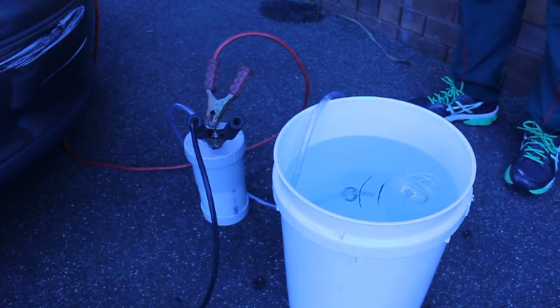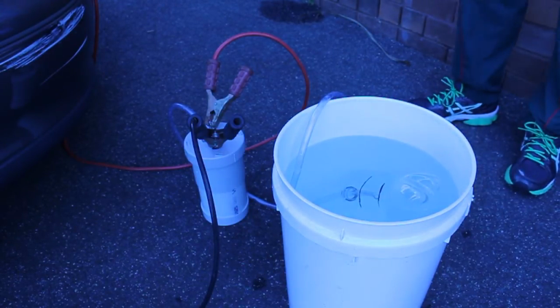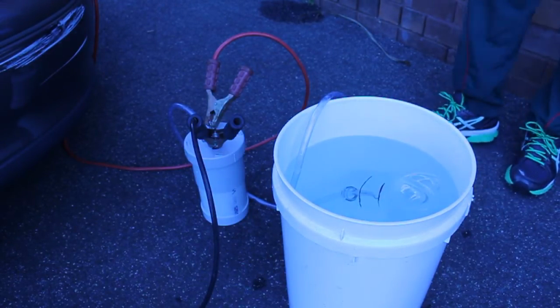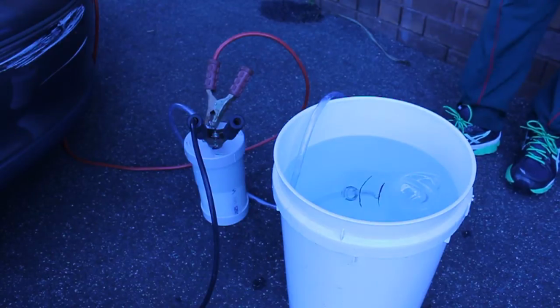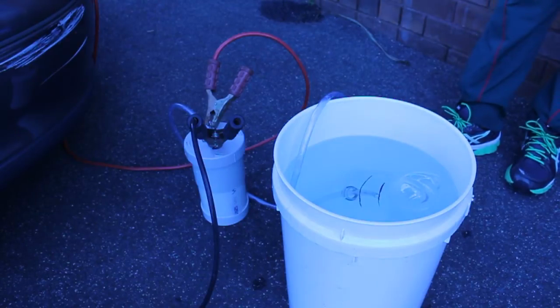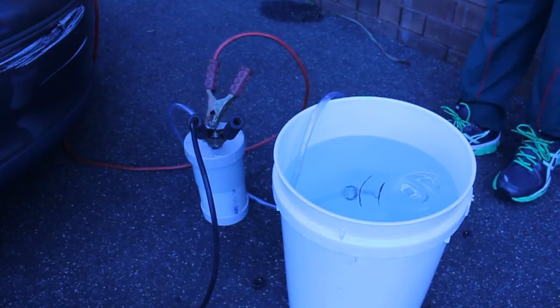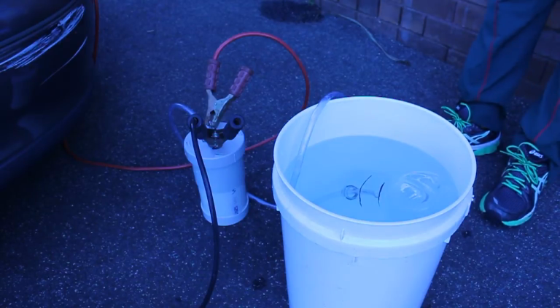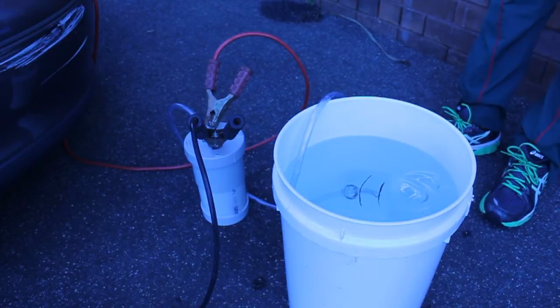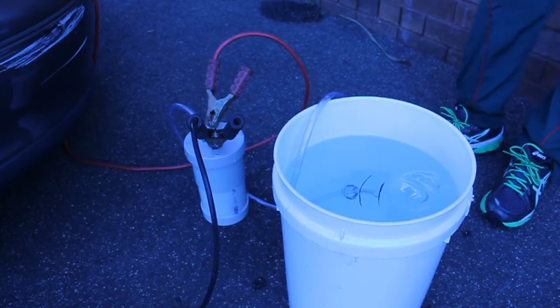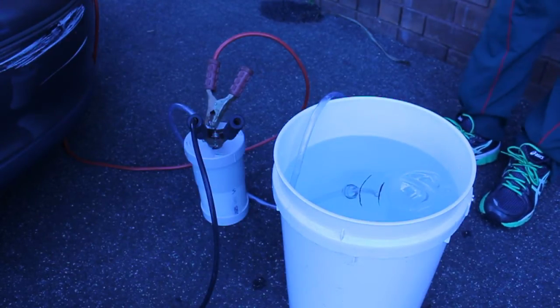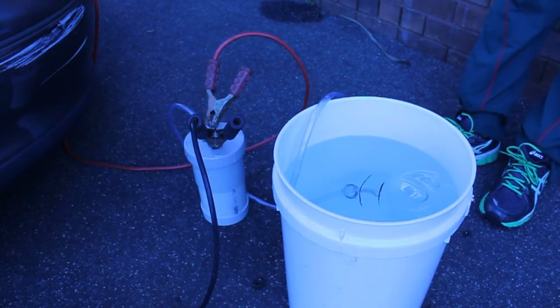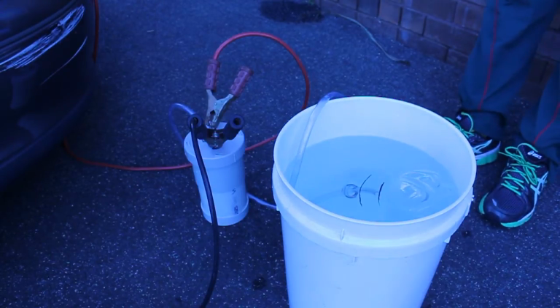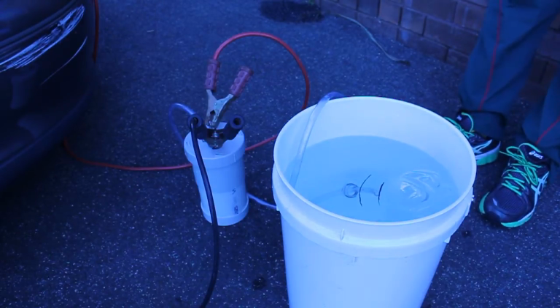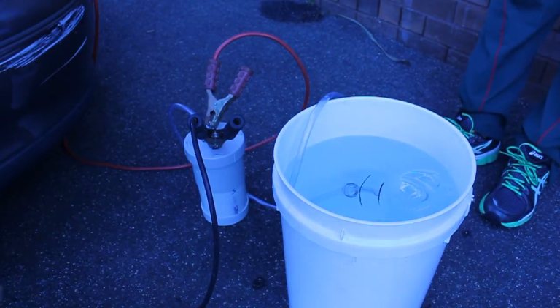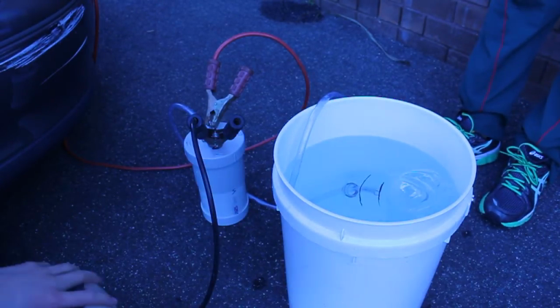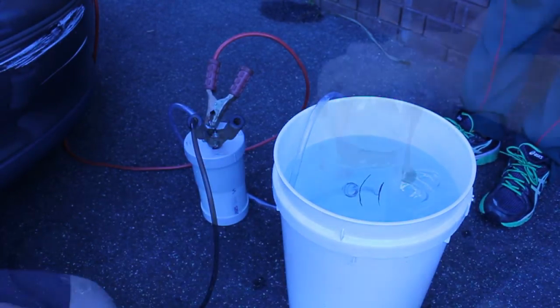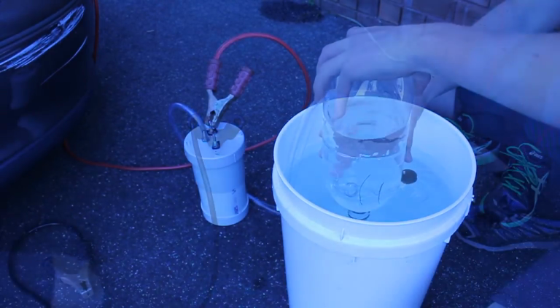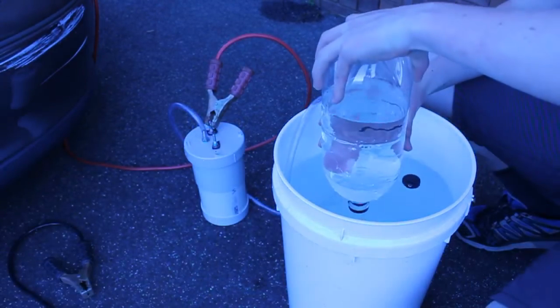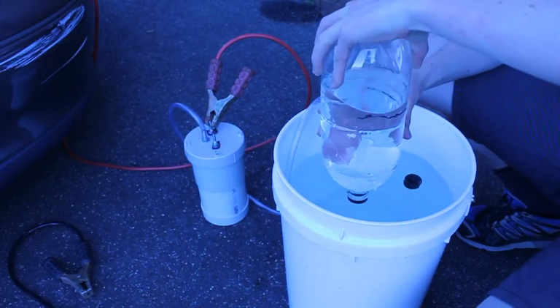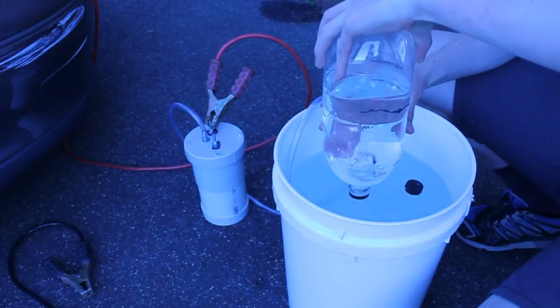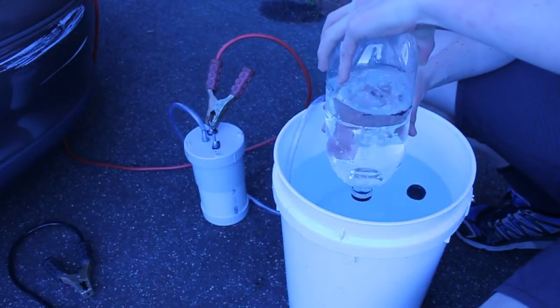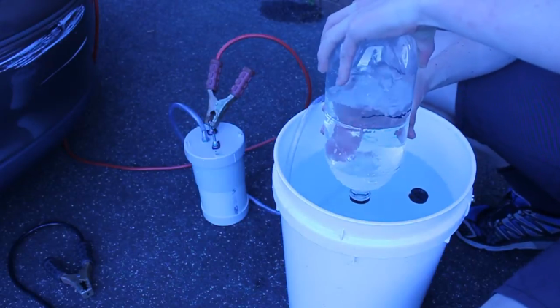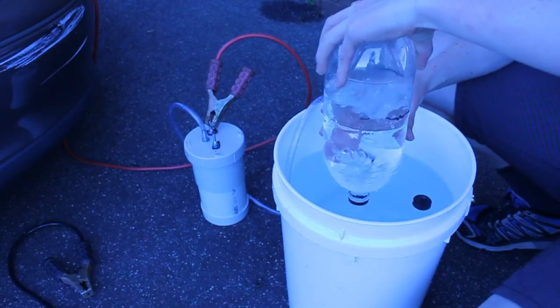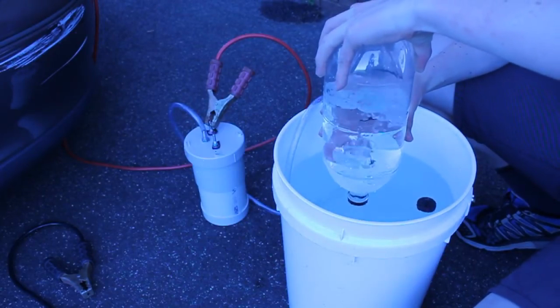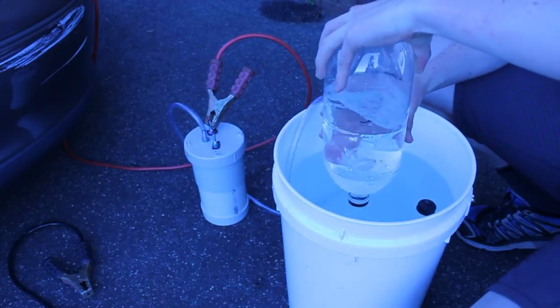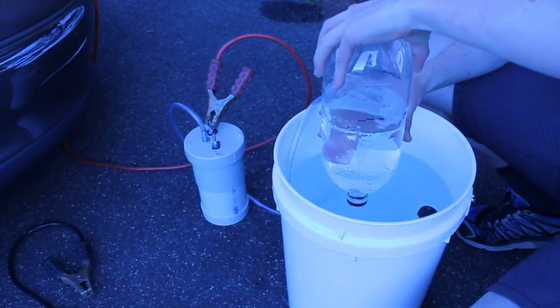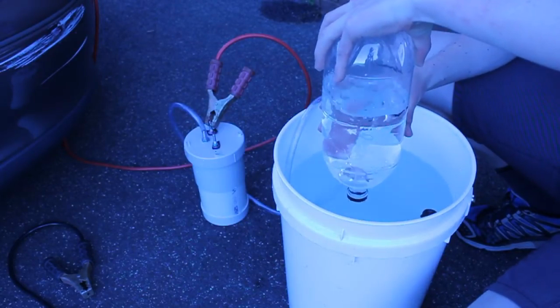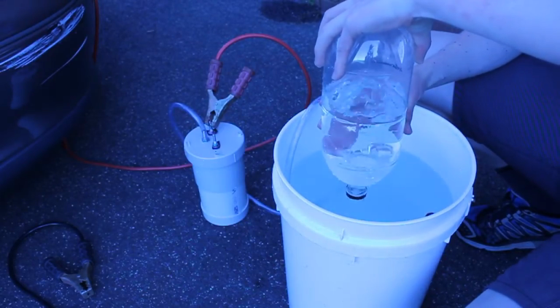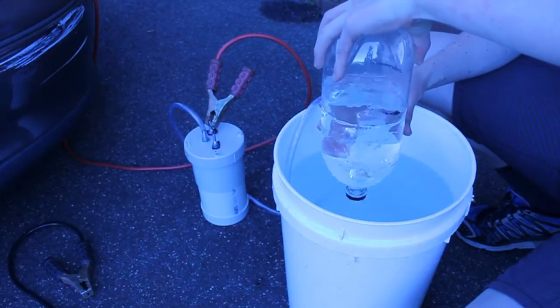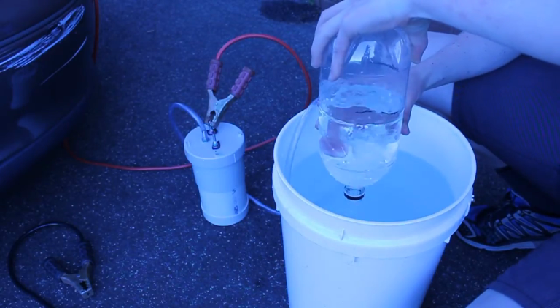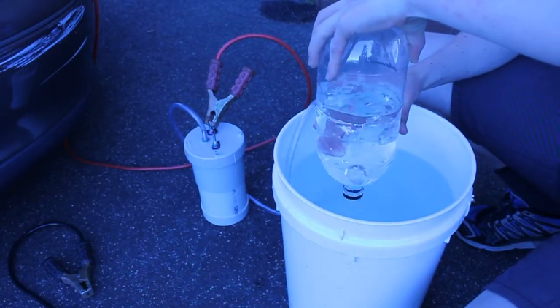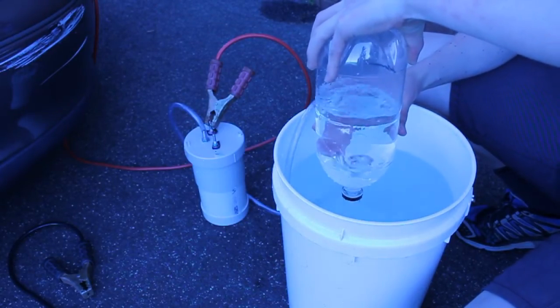I've found that the best mix of gas for the bottle rocket is one third of the hydroxy gas mixed with one third of air and leaving one third water in the bottom.